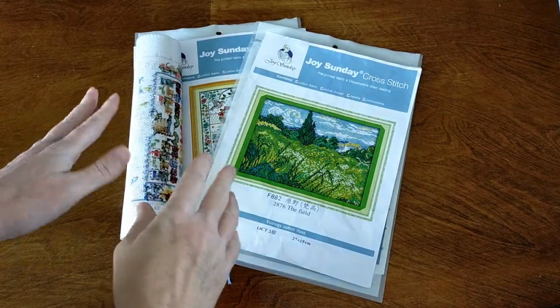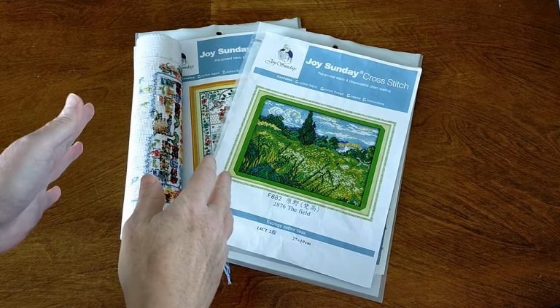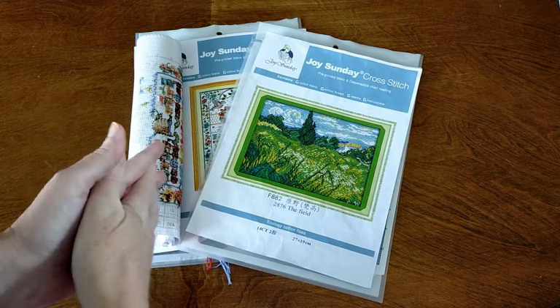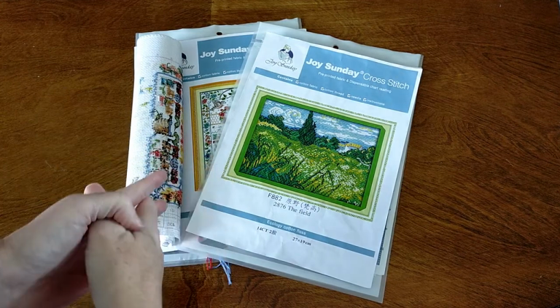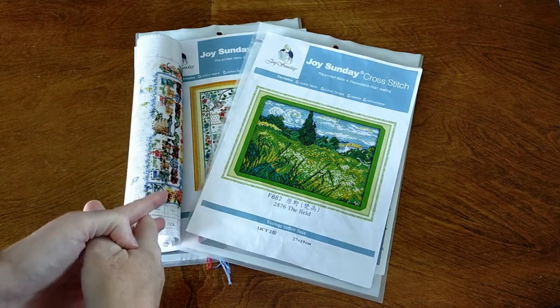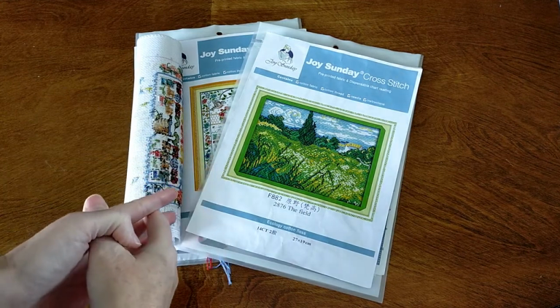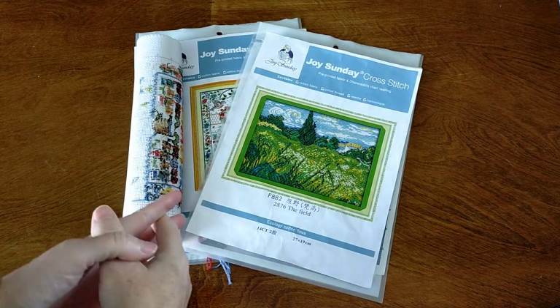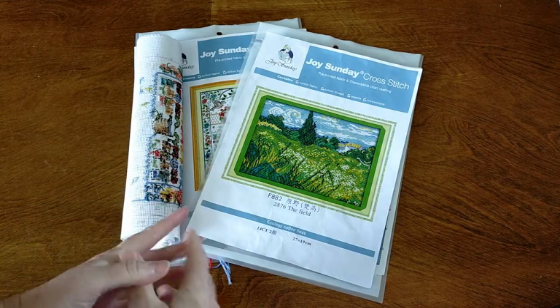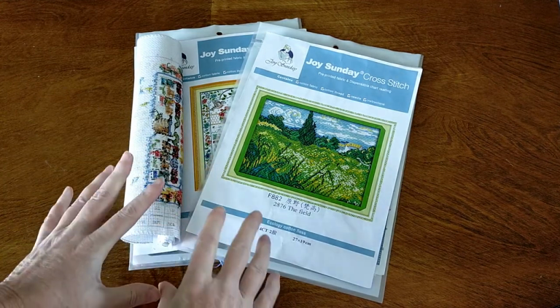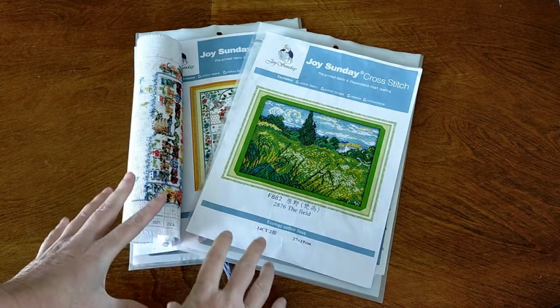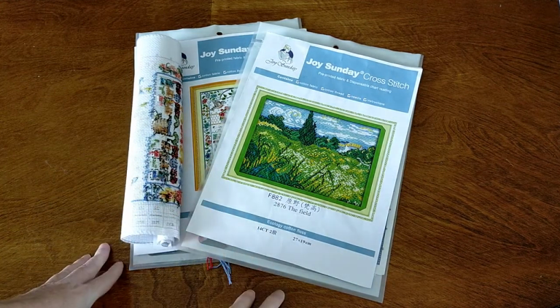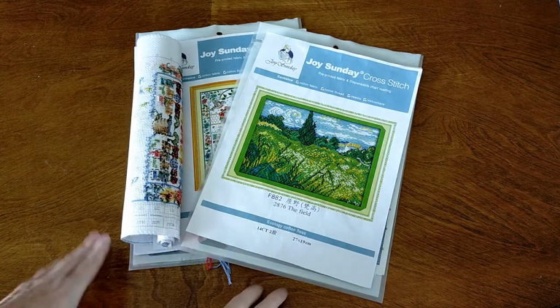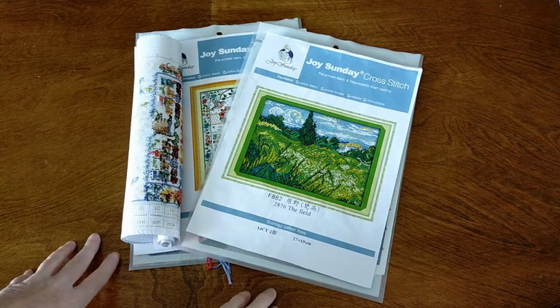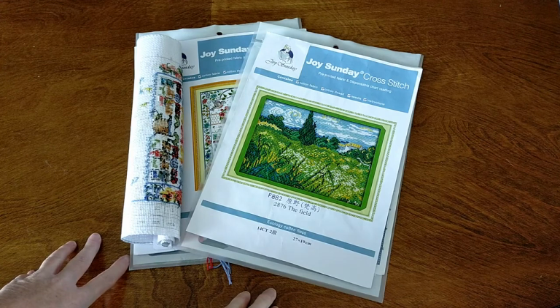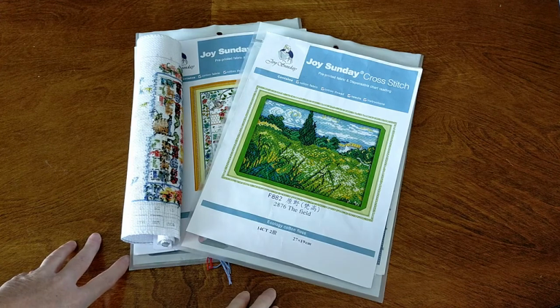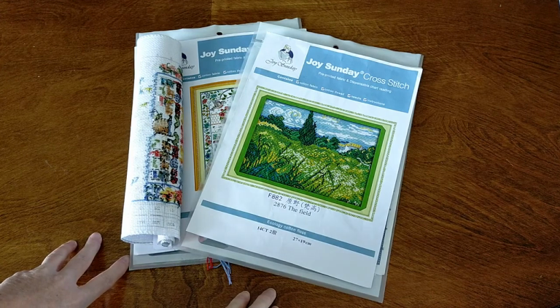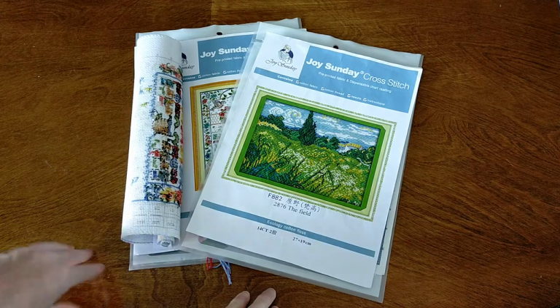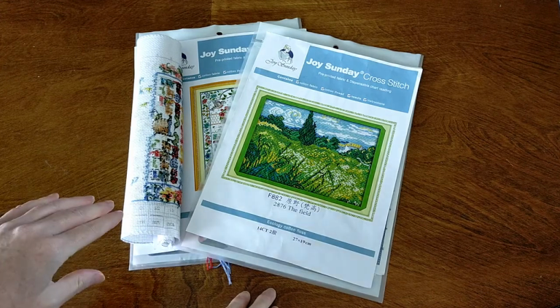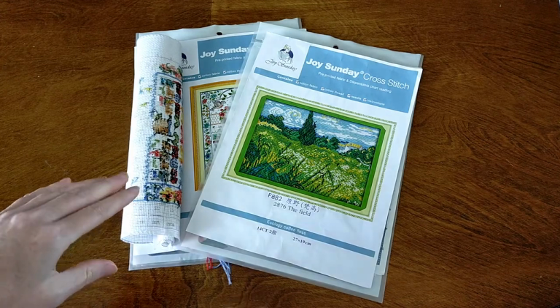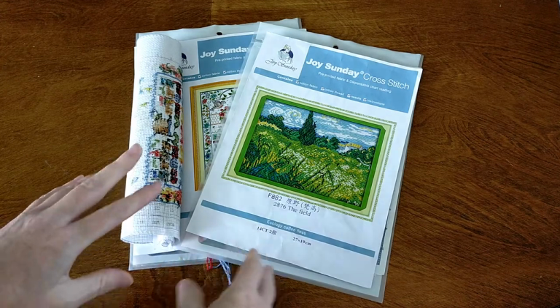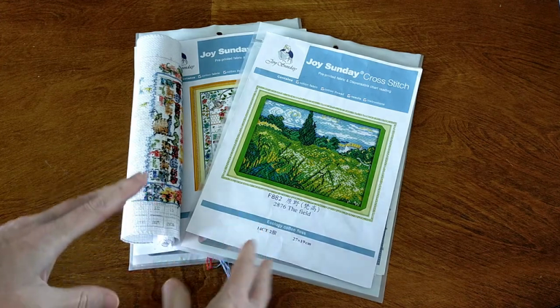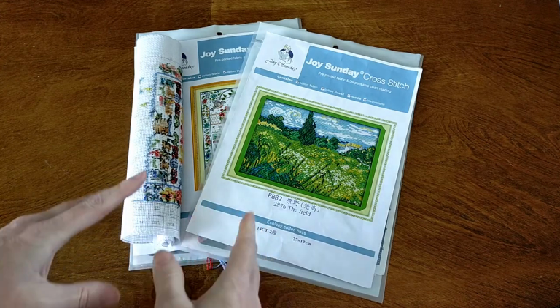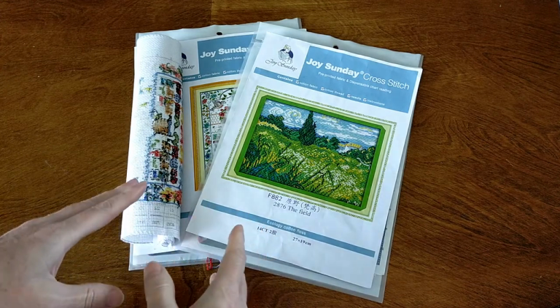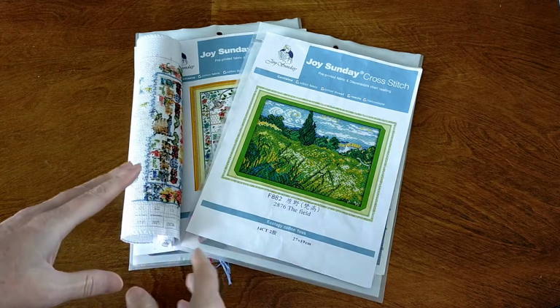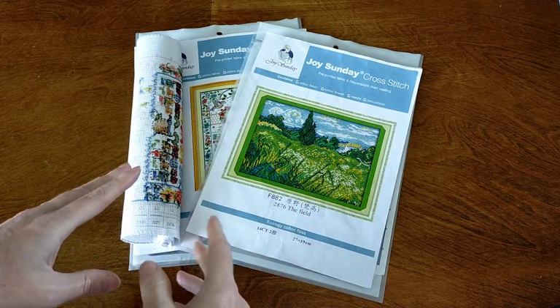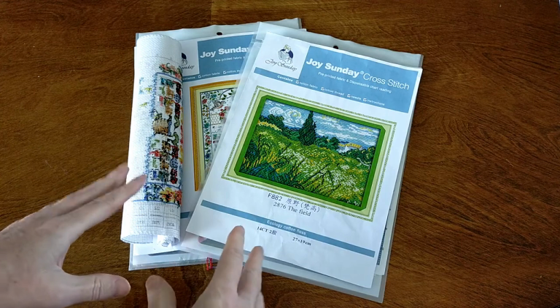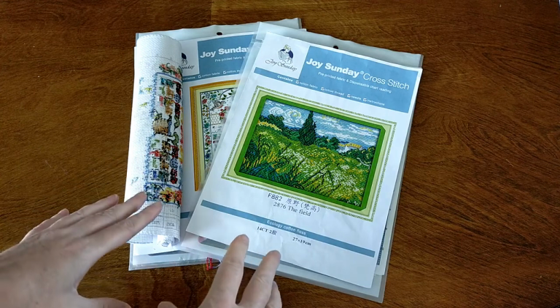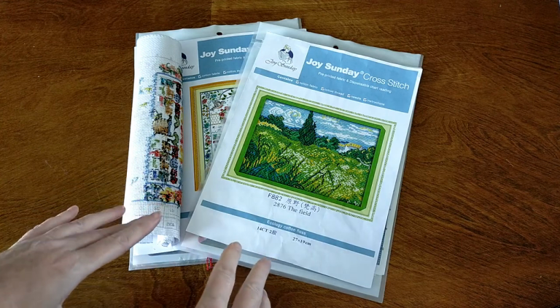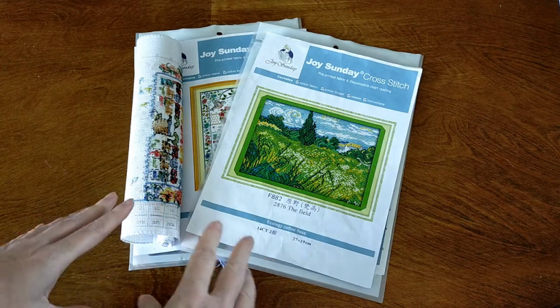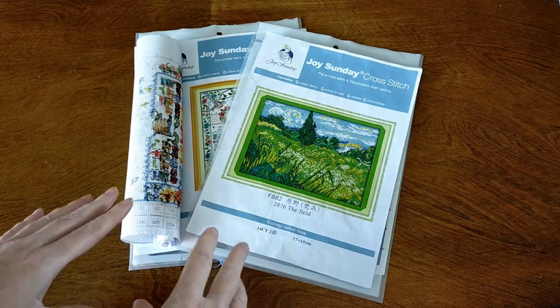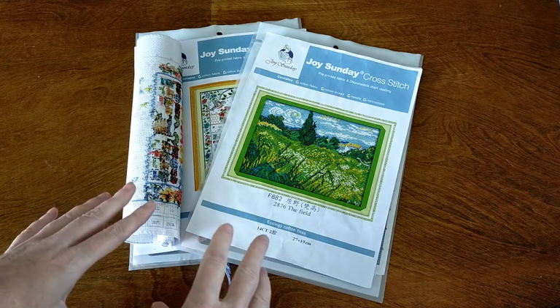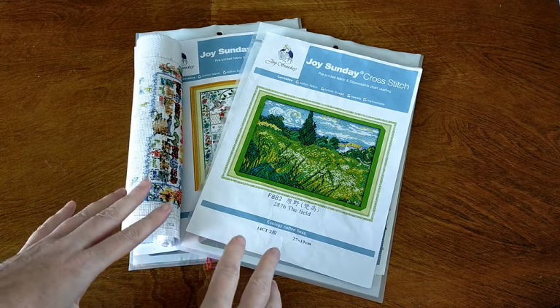Hello and welcome. This is Dee from Crystal Crafts with Dee. This video is a cross stitch video — just a review and to show you what I'm working on, what I've finished, and all that sort of thing.